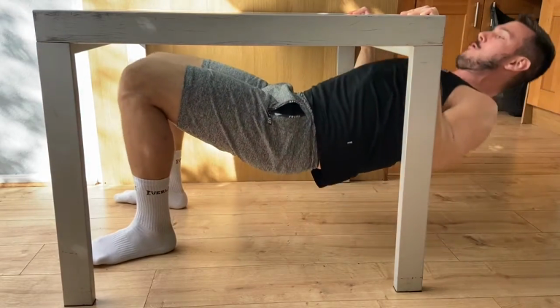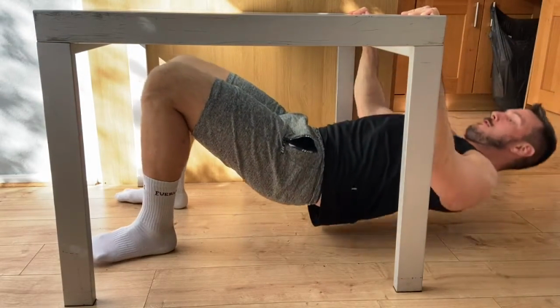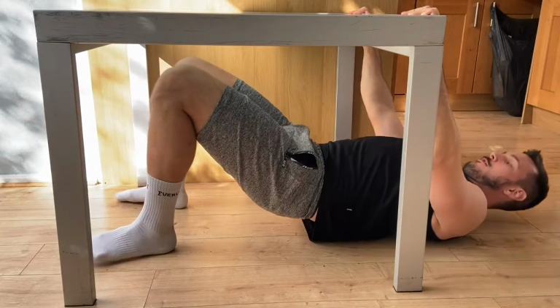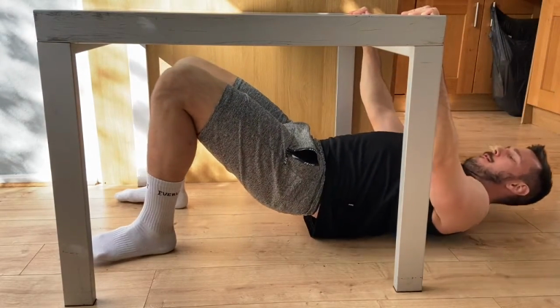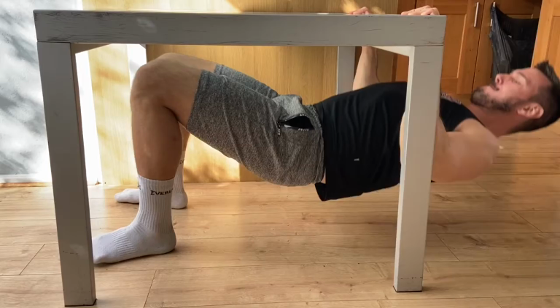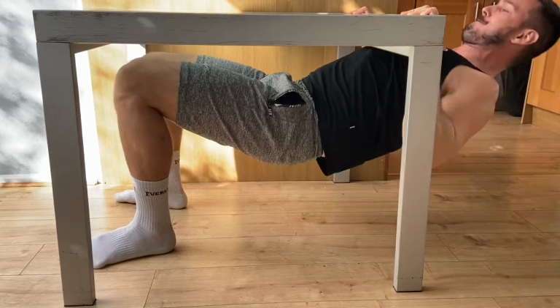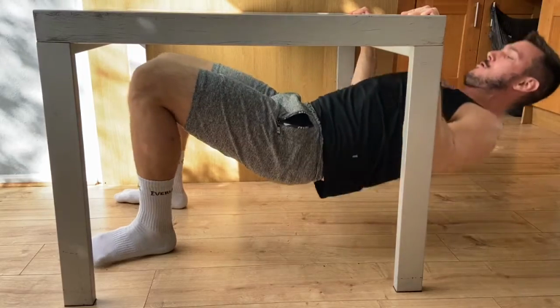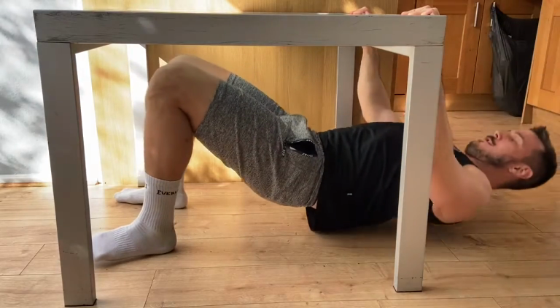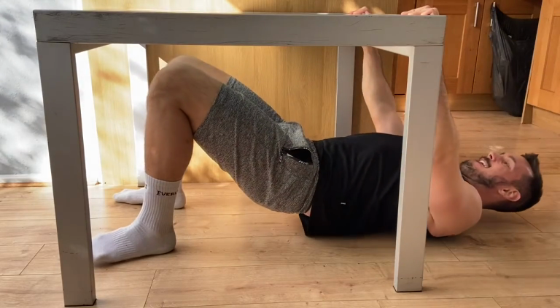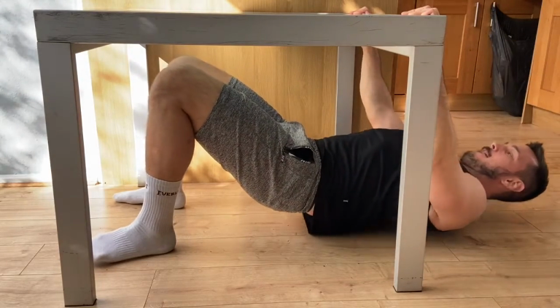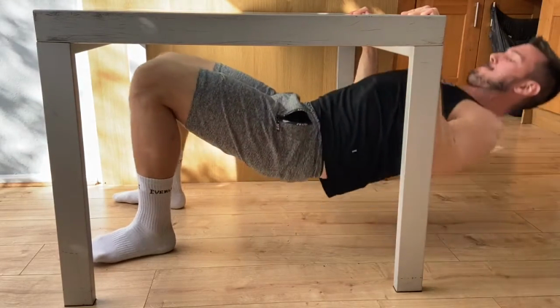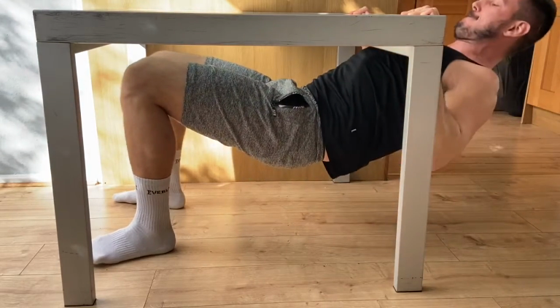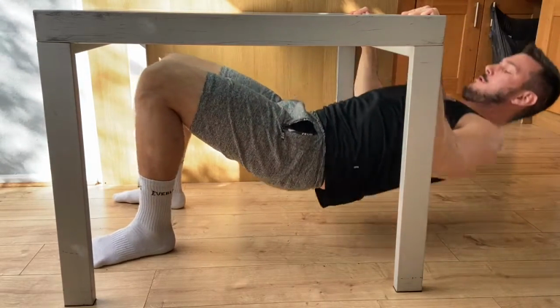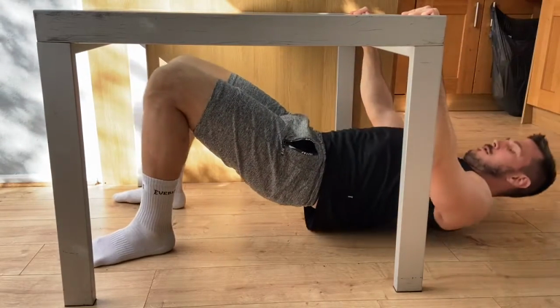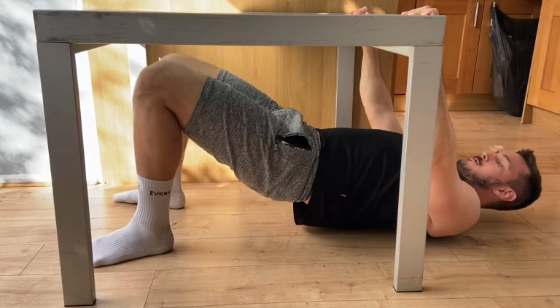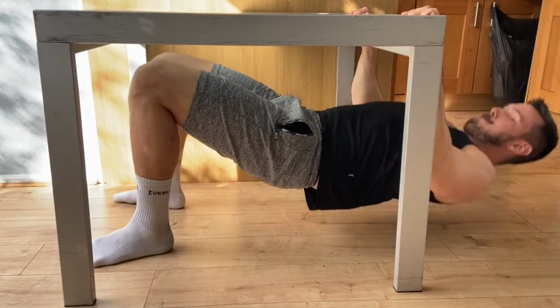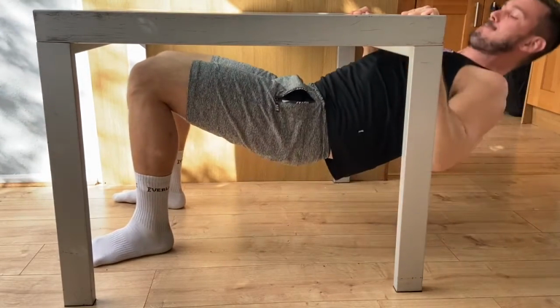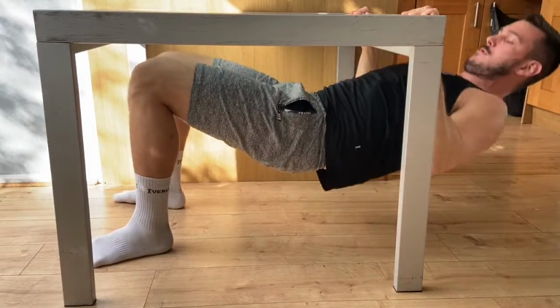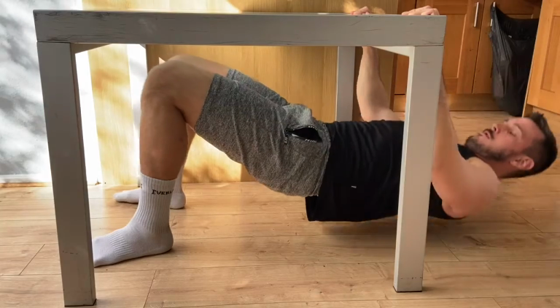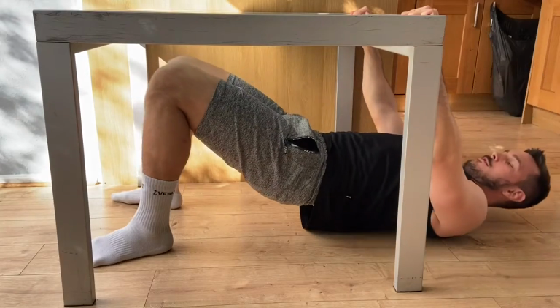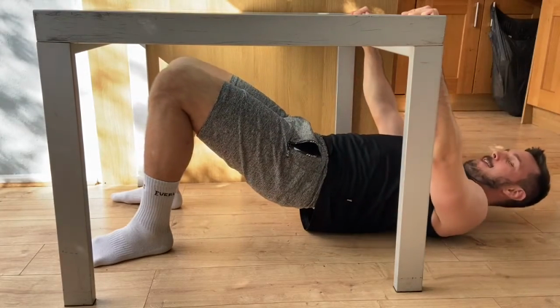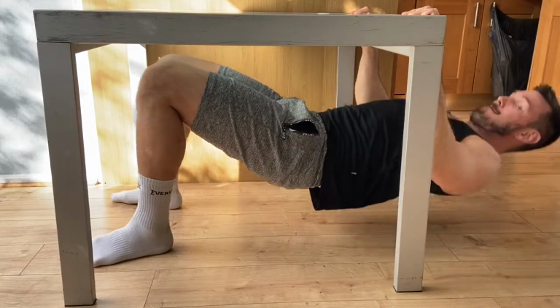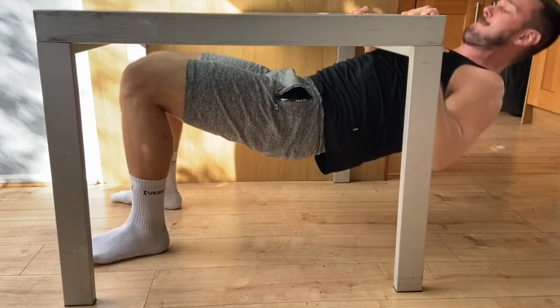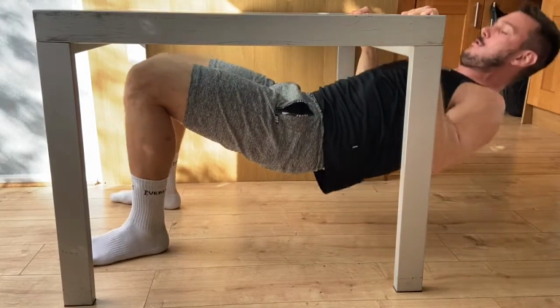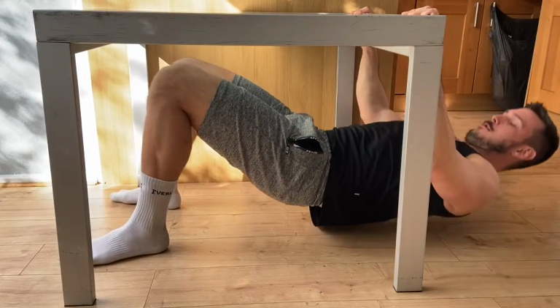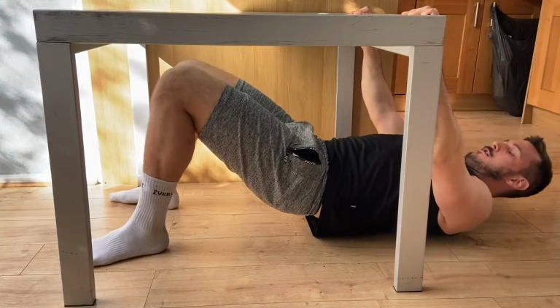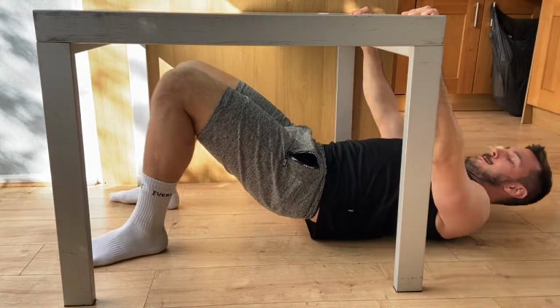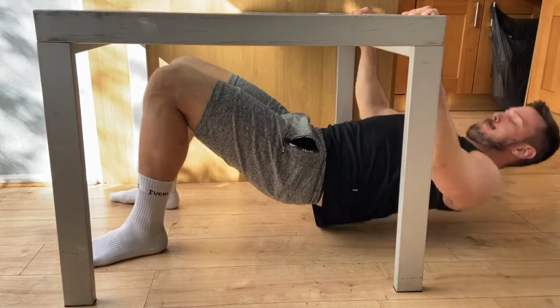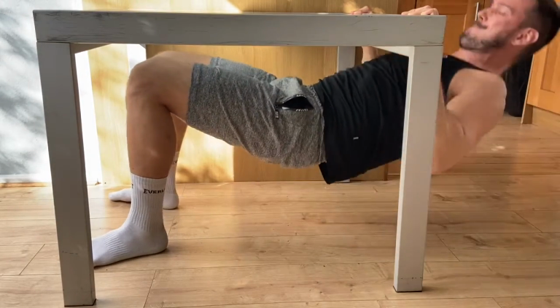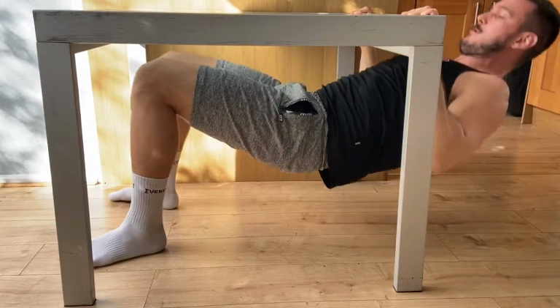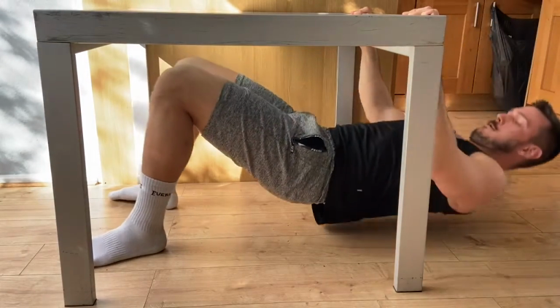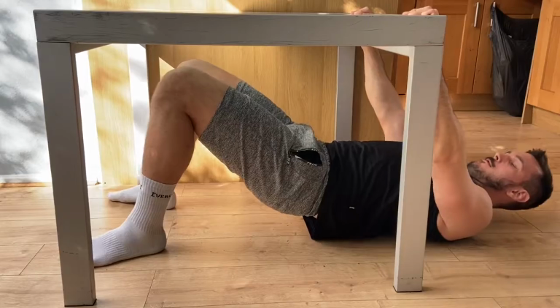If you can, try to have a very slight pause at the top and a really controlled descent. It's going to be really hard on your grip, so it's going to build your forearms and your biceps a little as well as your back.